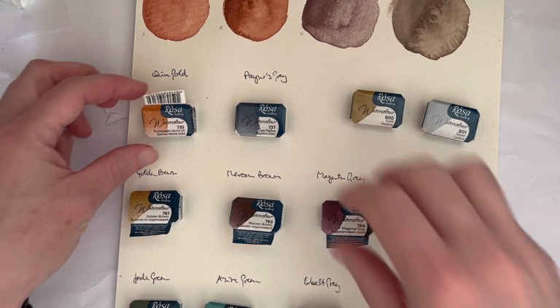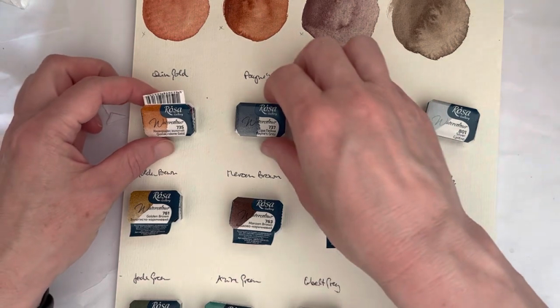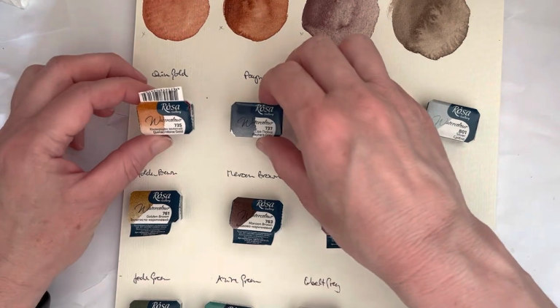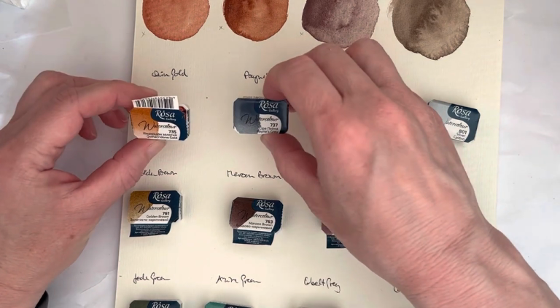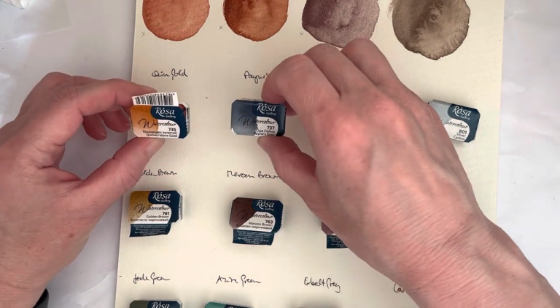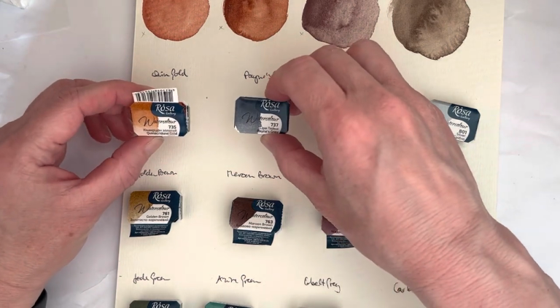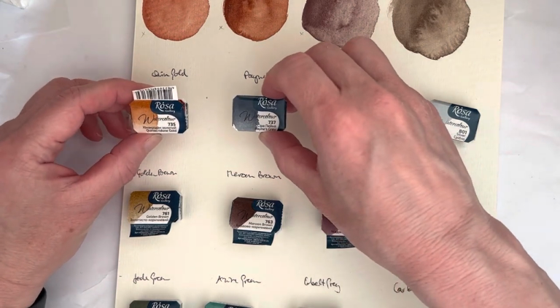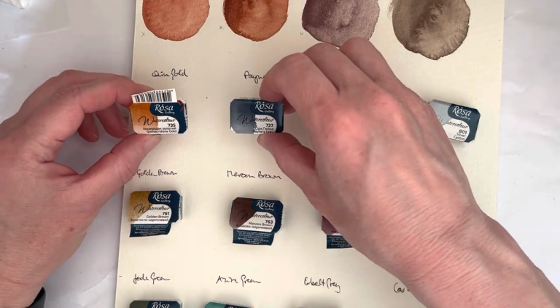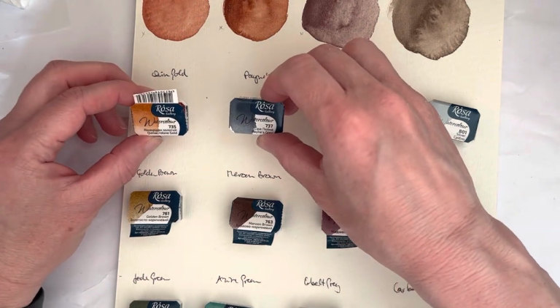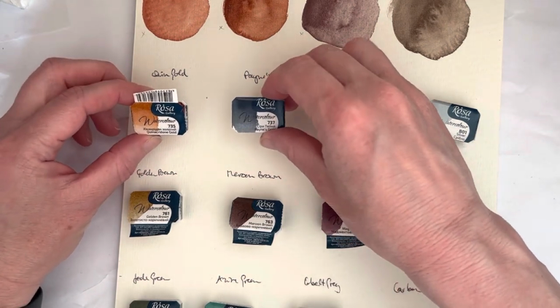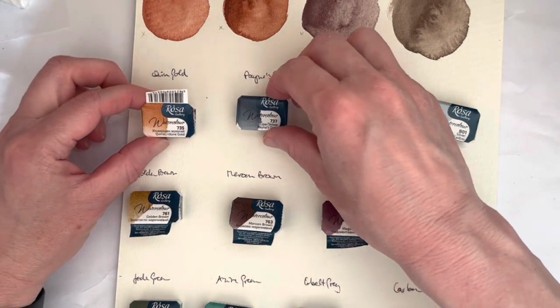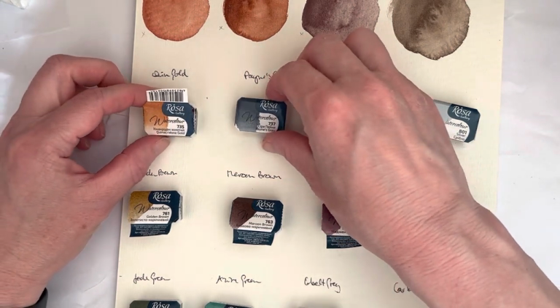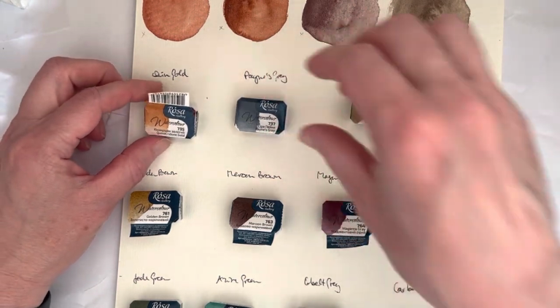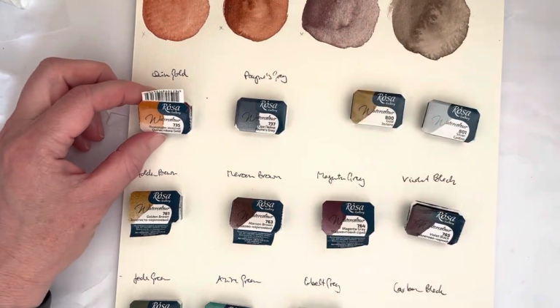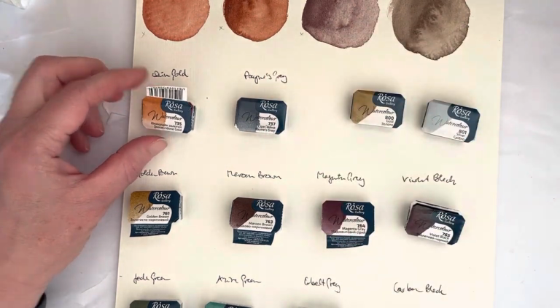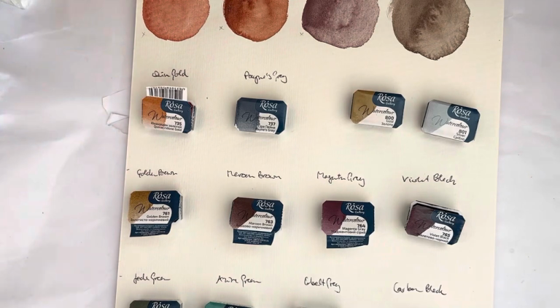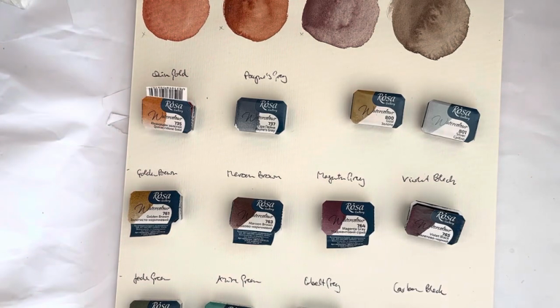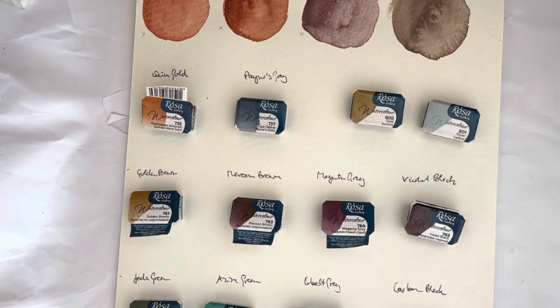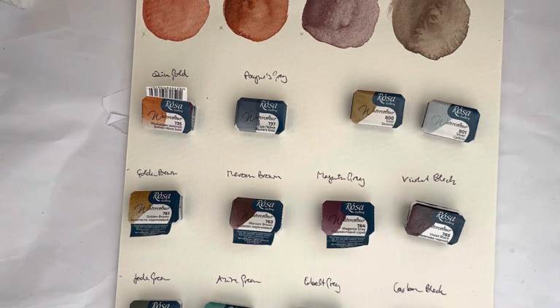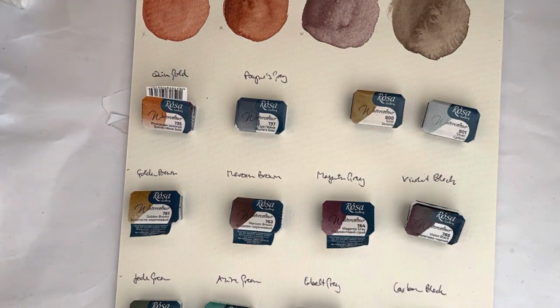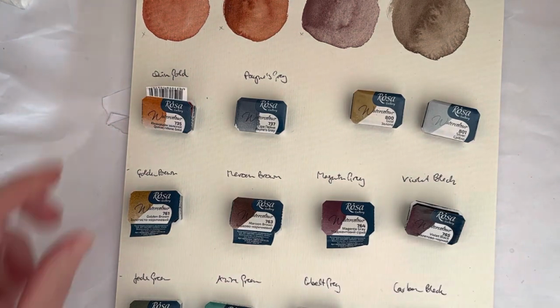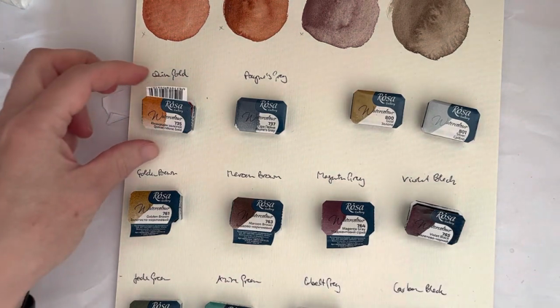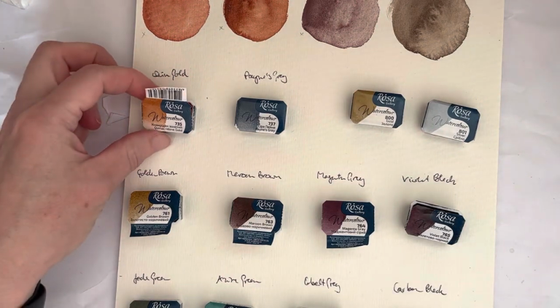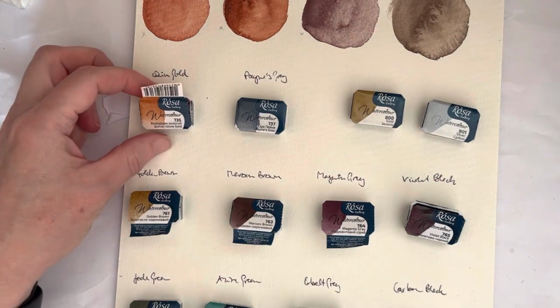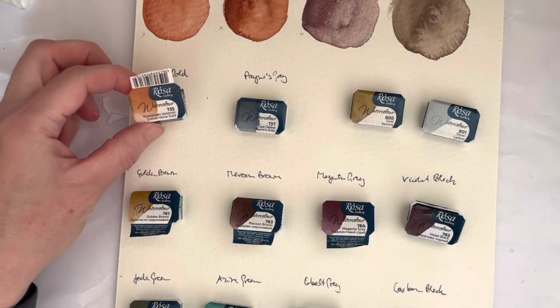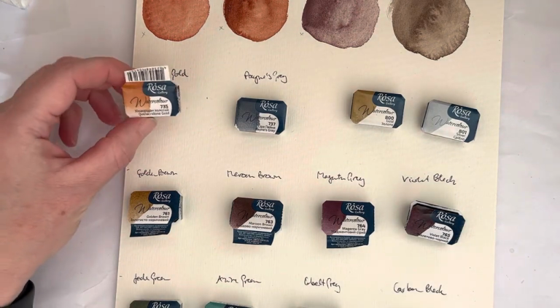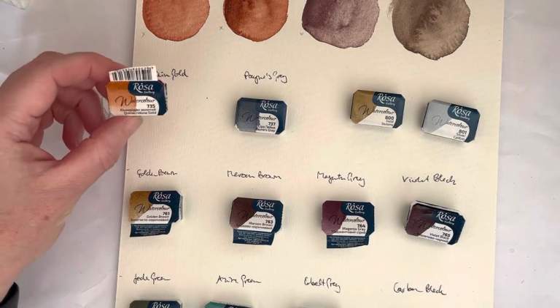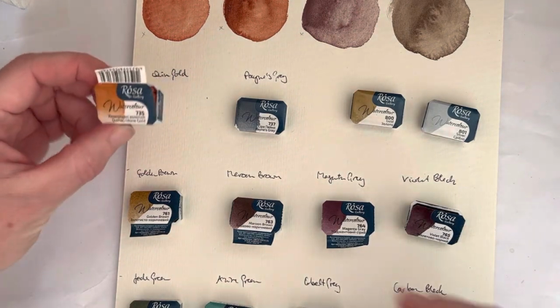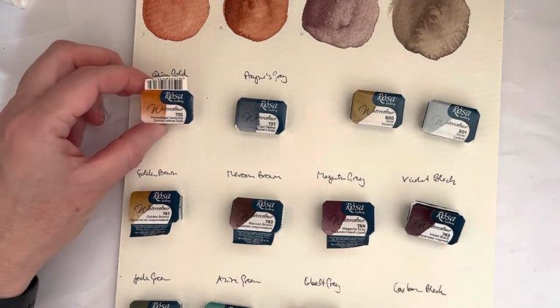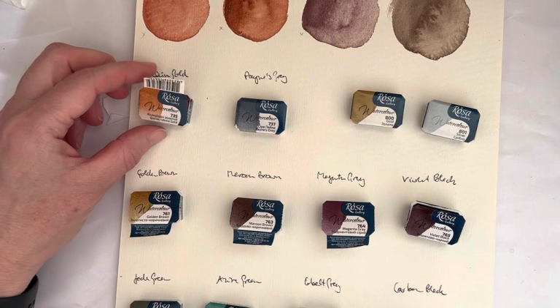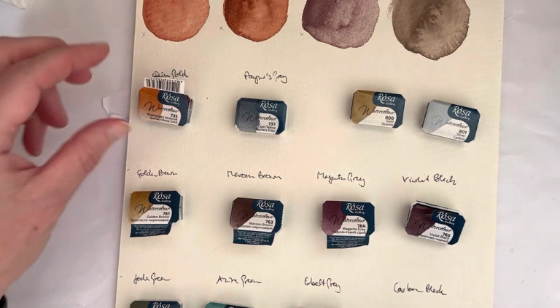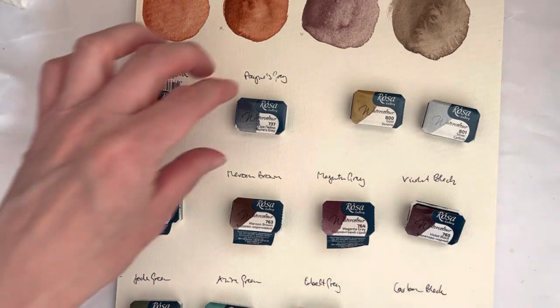I also bought their quinacridone gold and paints gray, because I was missing them in my collection and I just wanted to try them out.